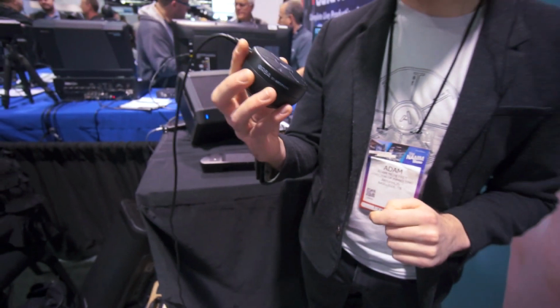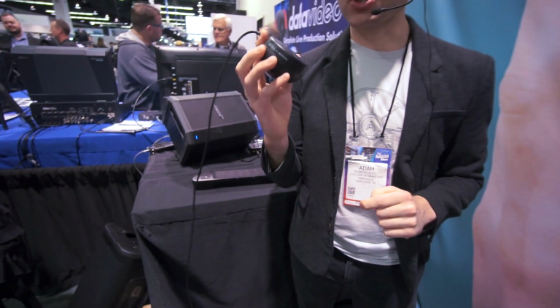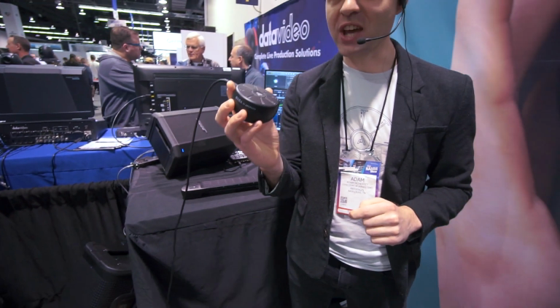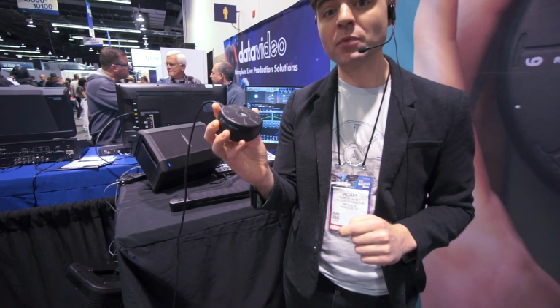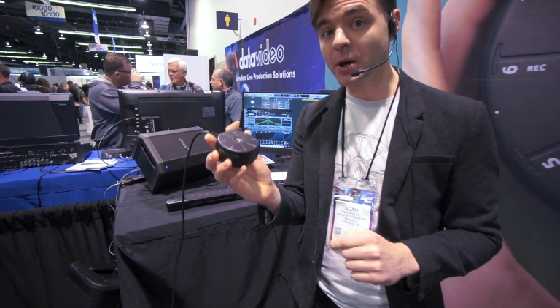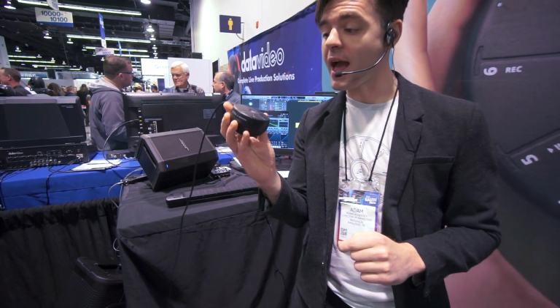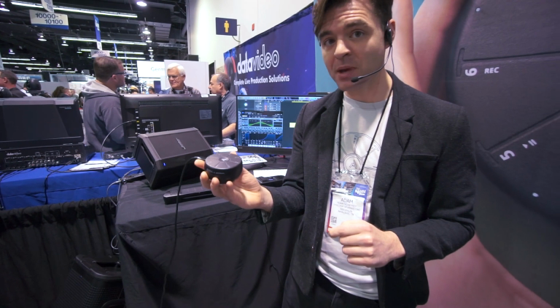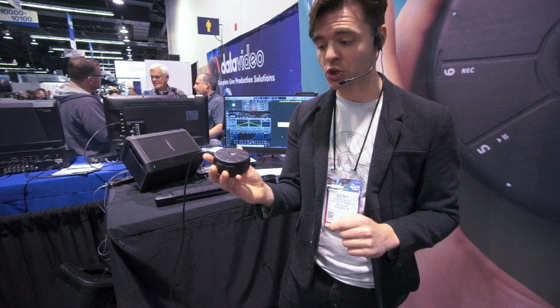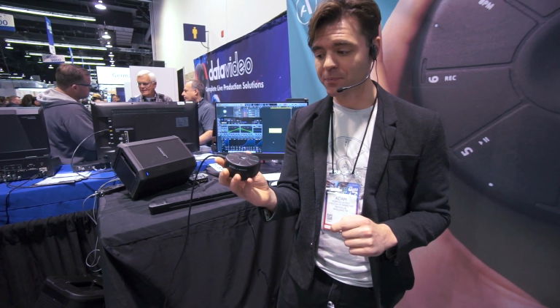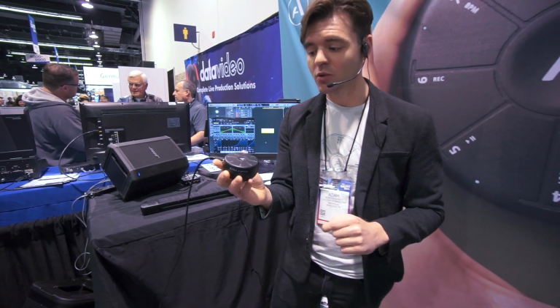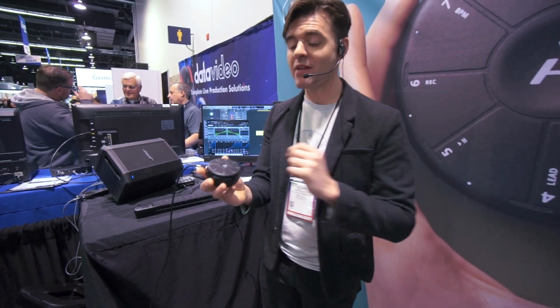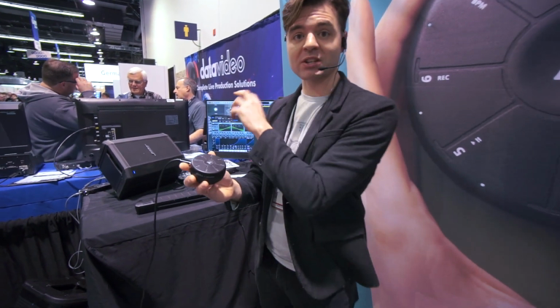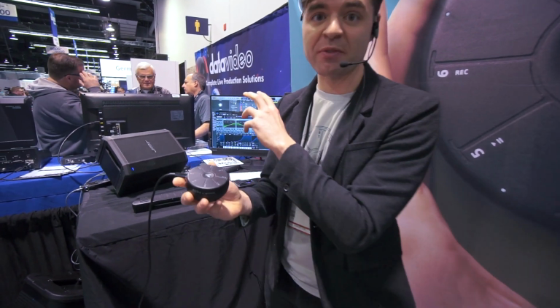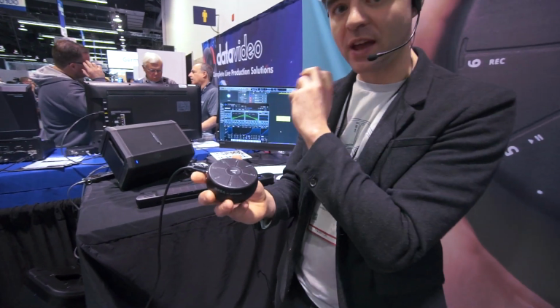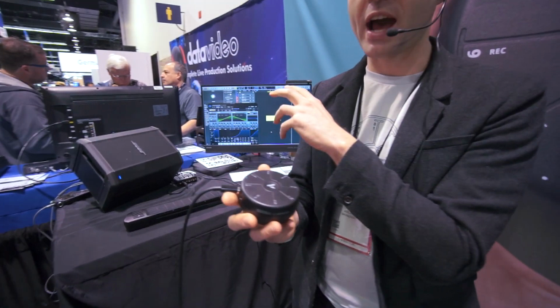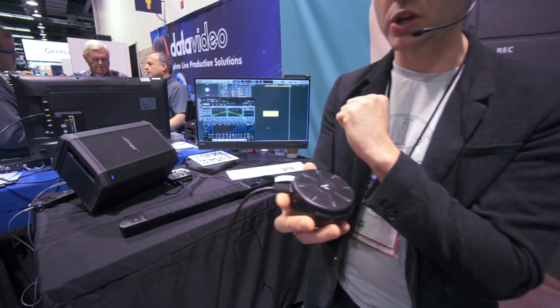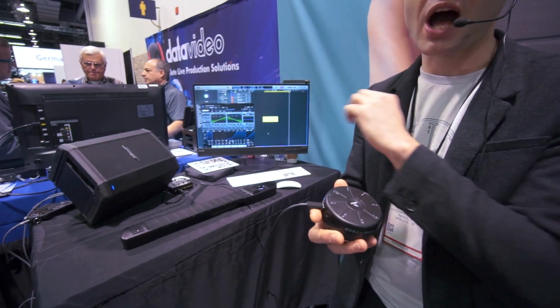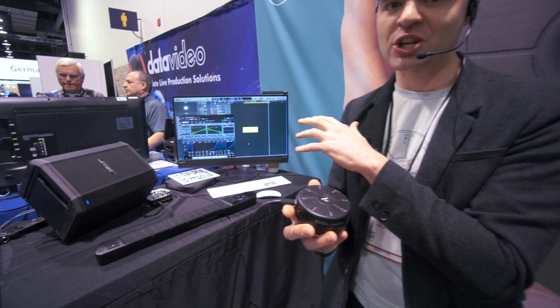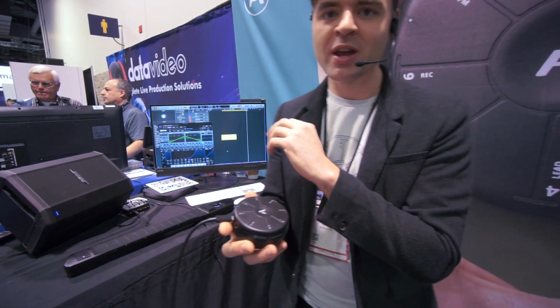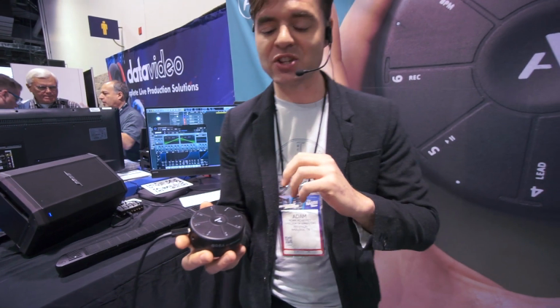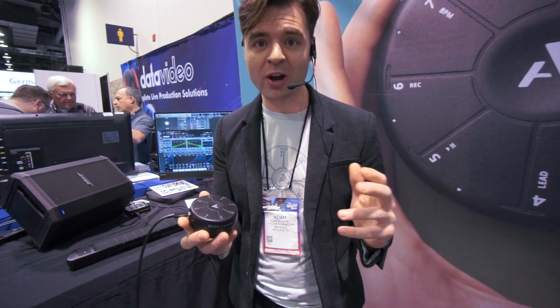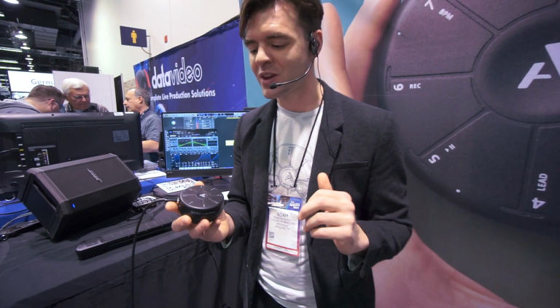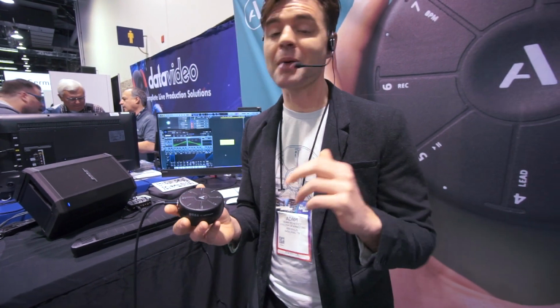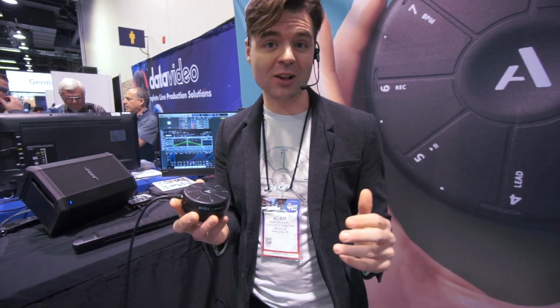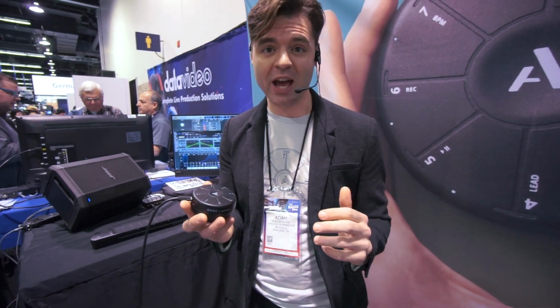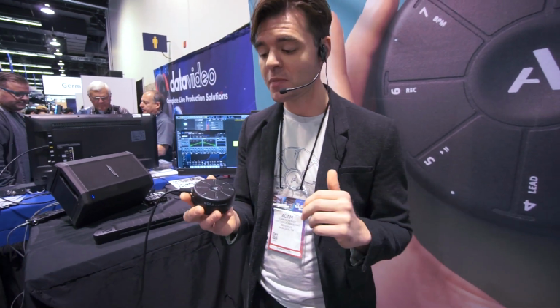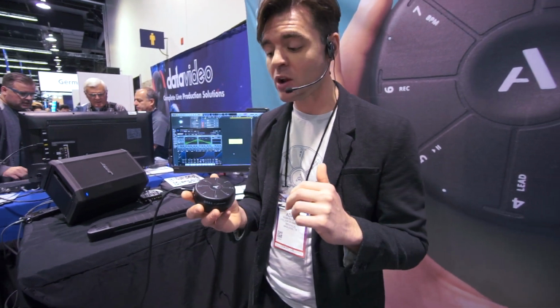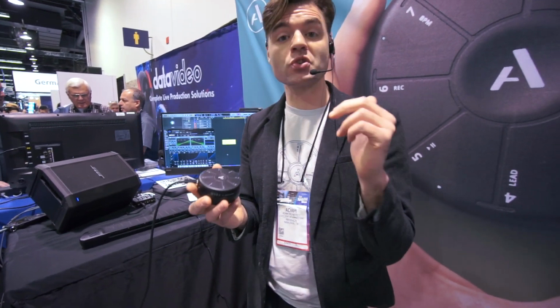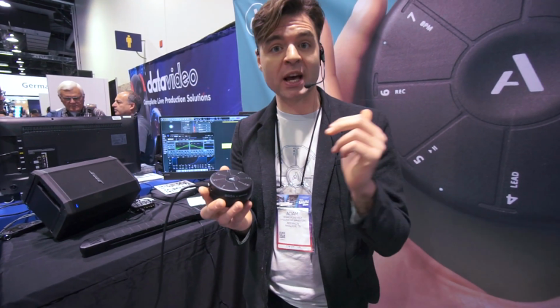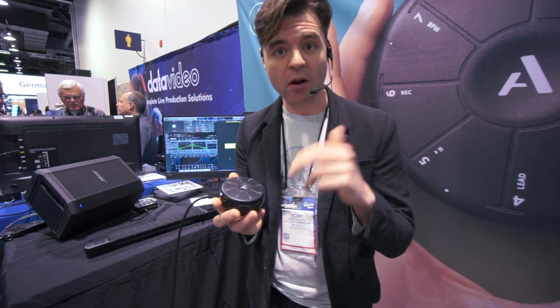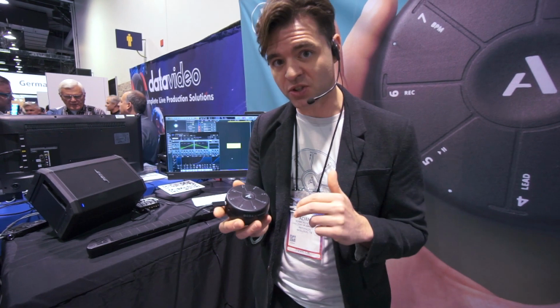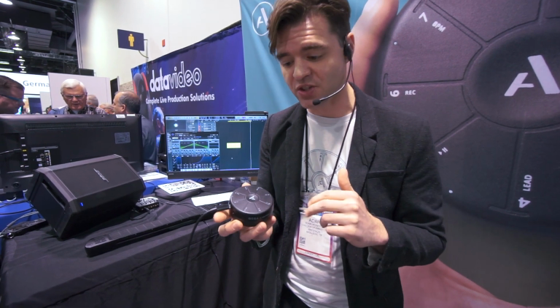Orba is a synthesizer, a looper, and a MIDI controller. Right now we have it connected to some of our favorite sounds — we're using a Logic session that has Serum, a couple stock Logic sounds, and also some sounds from our built-in synthesizer.